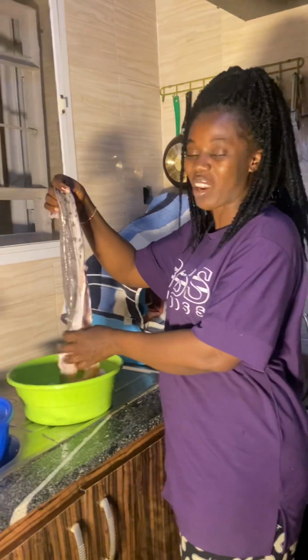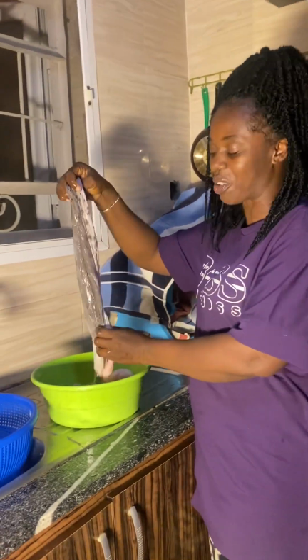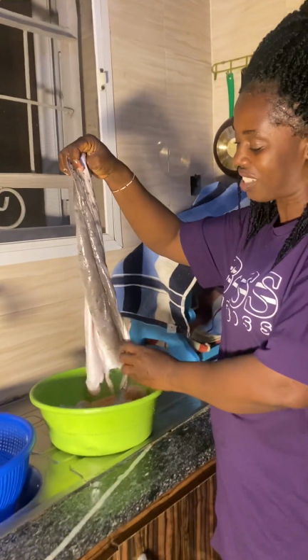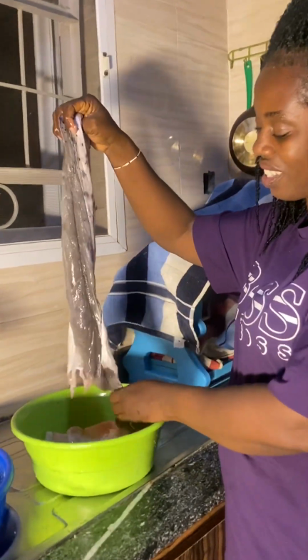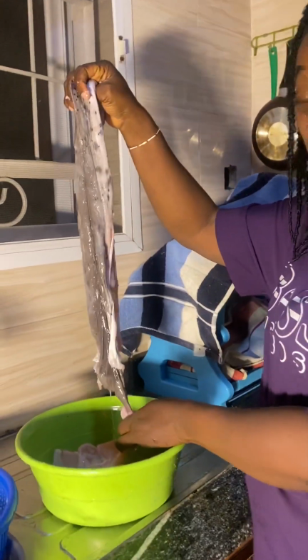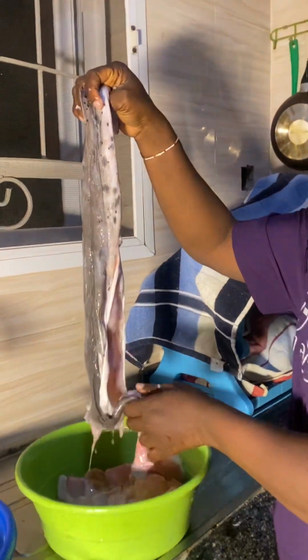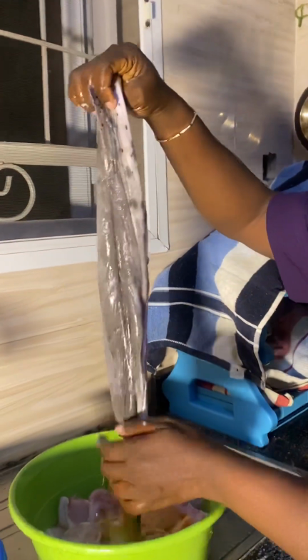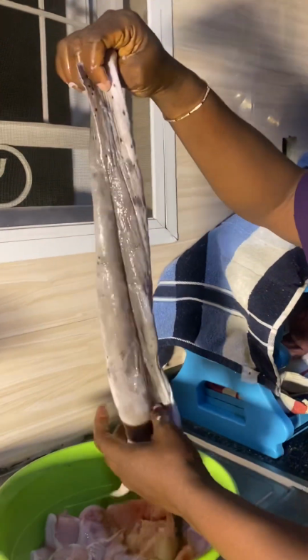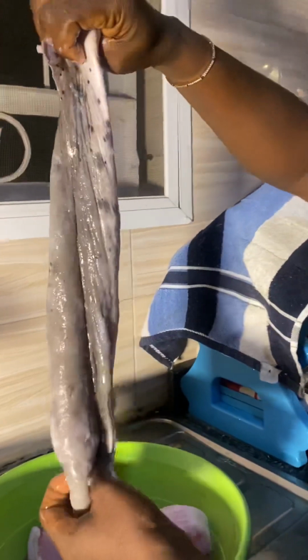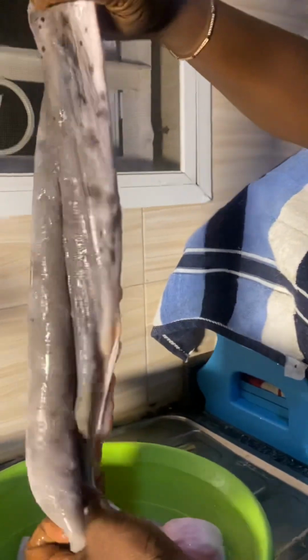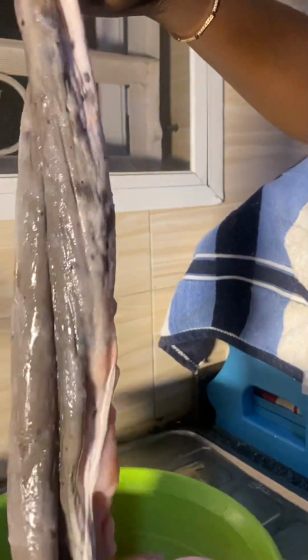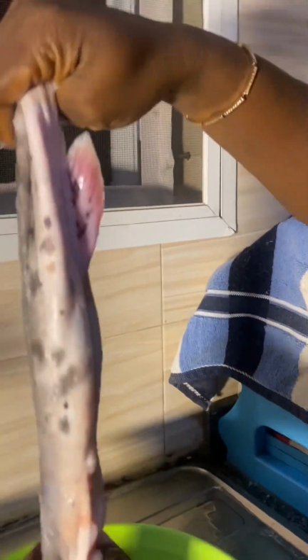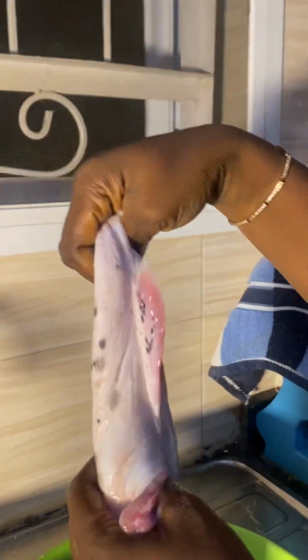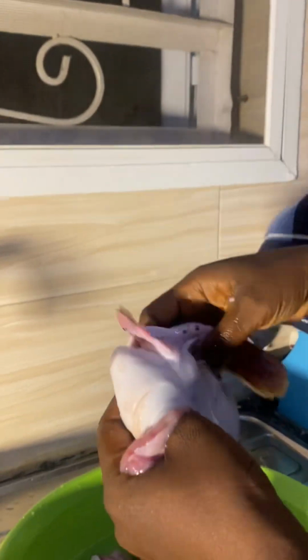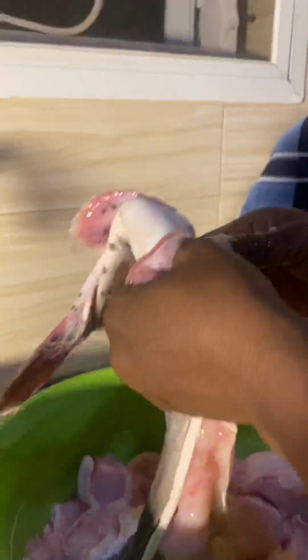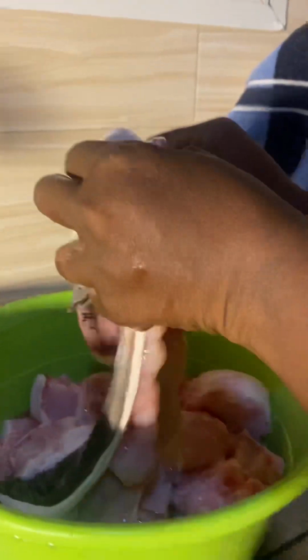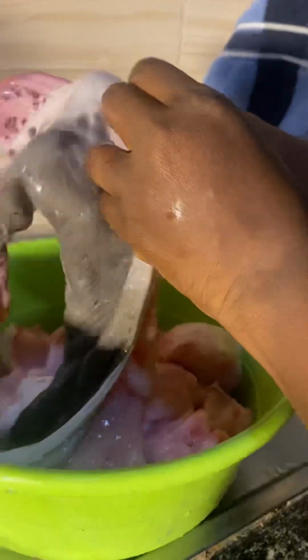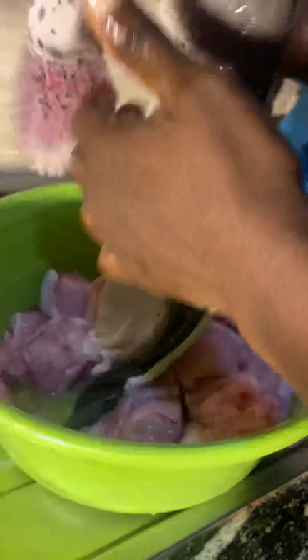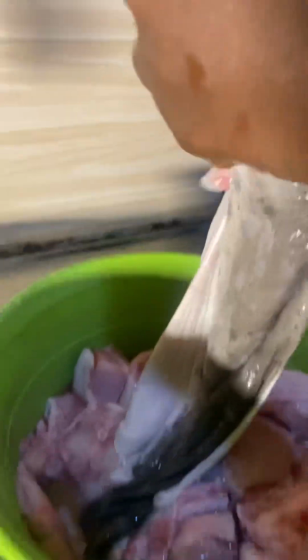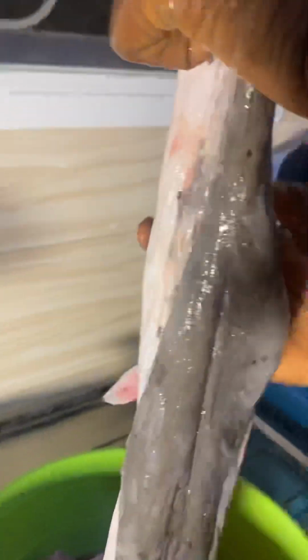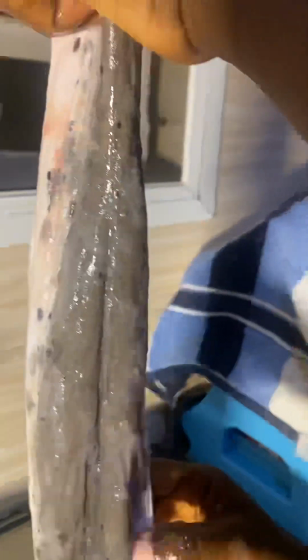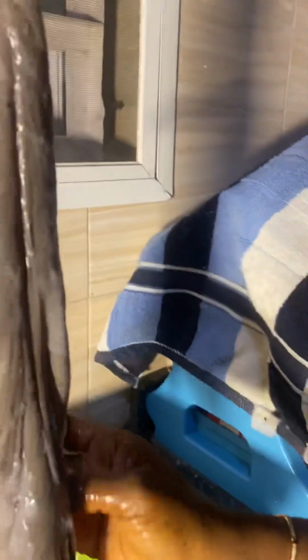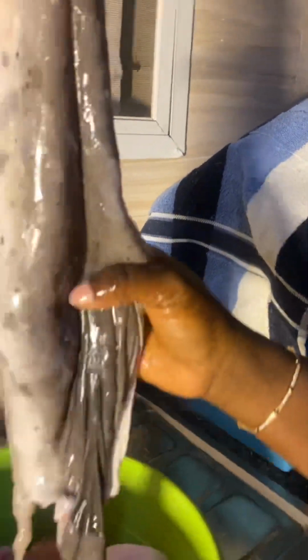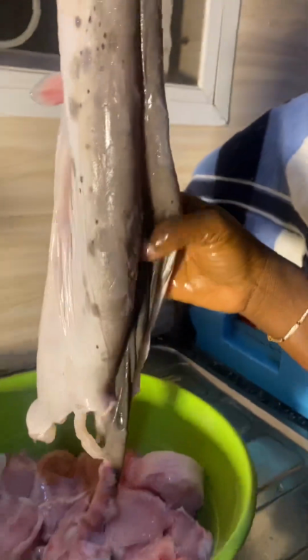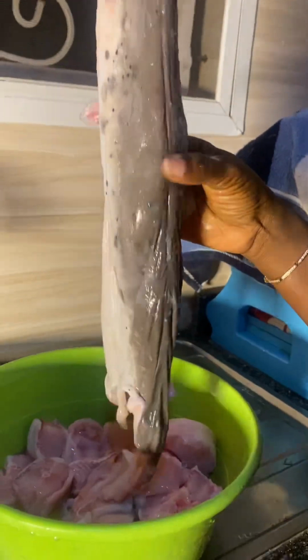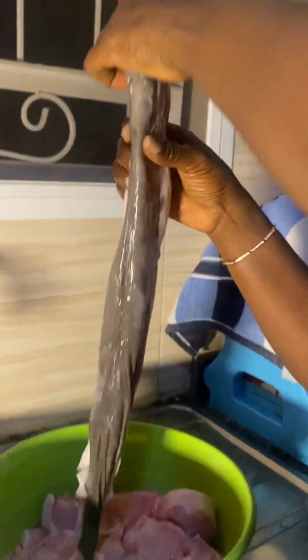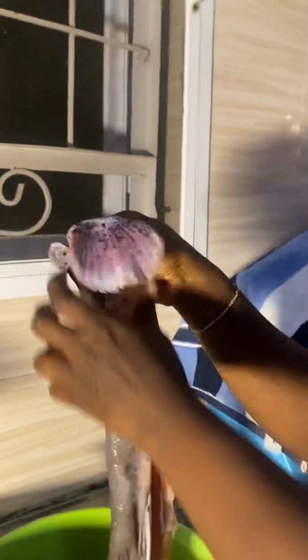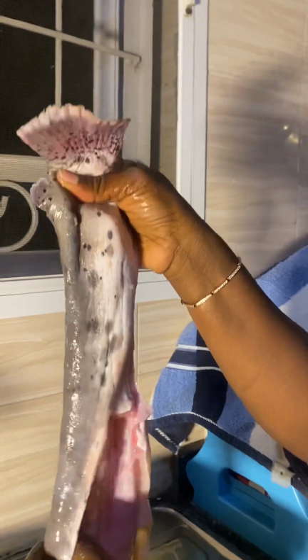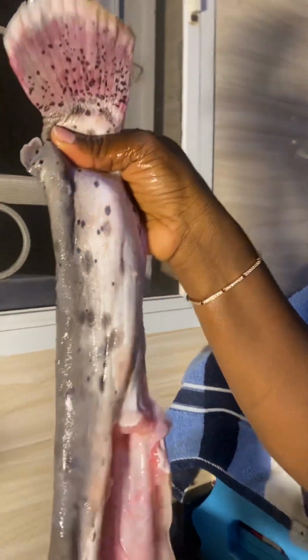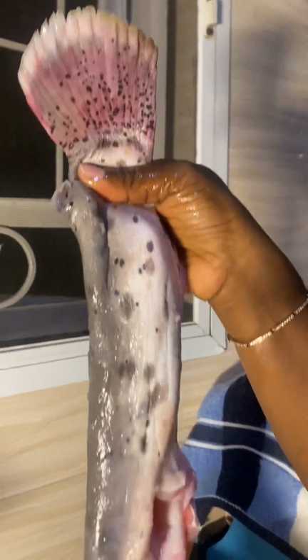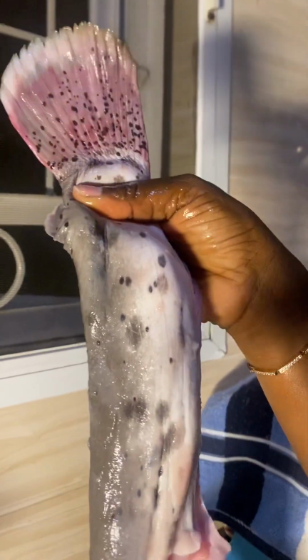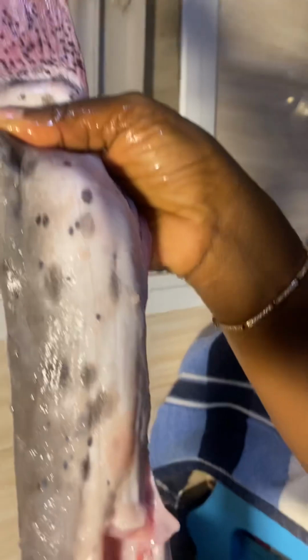Remember I showed it one time — electric fish. So this is the fish. You know you have to pull it out. This is the skin, it's so thick. You have to pull this skin out.